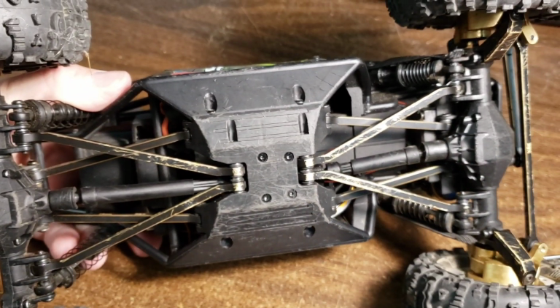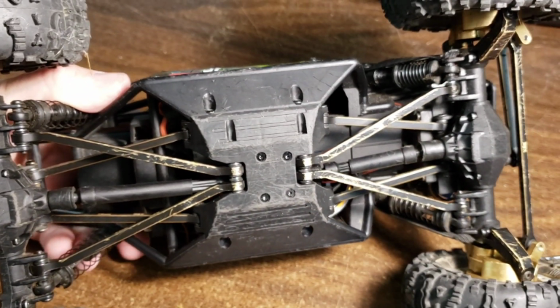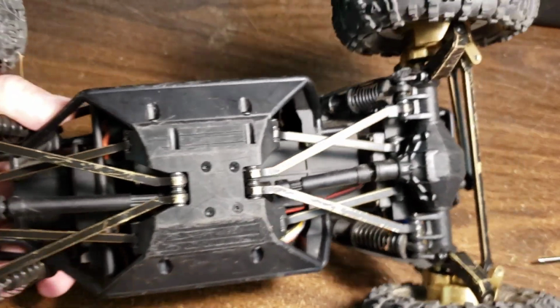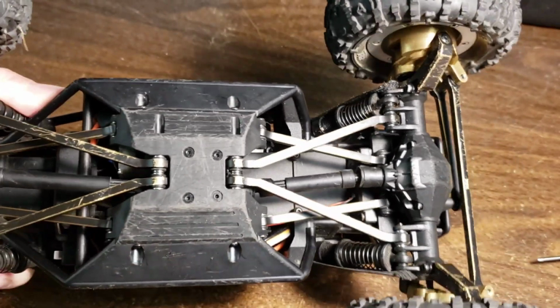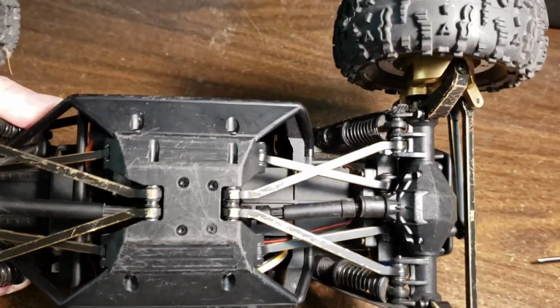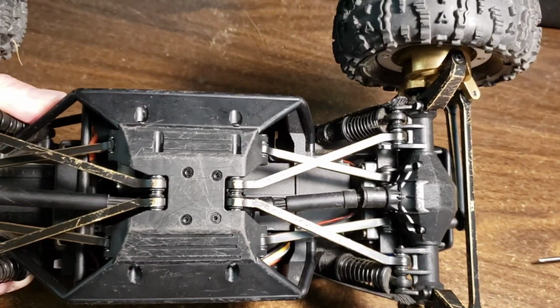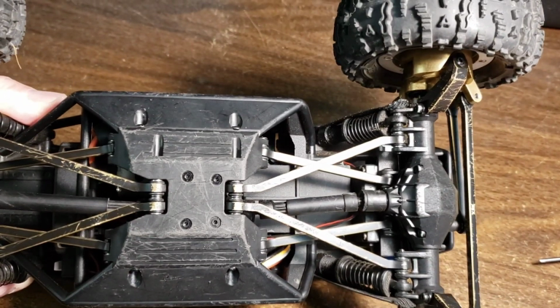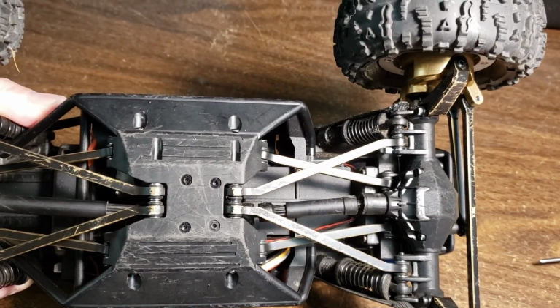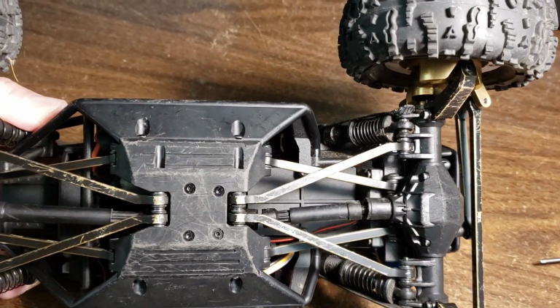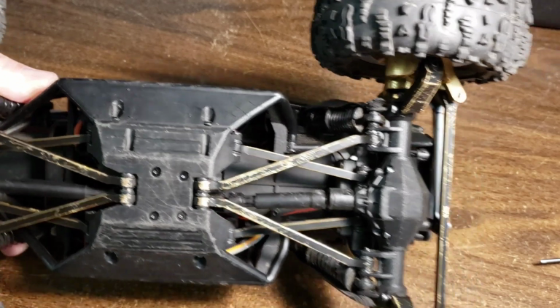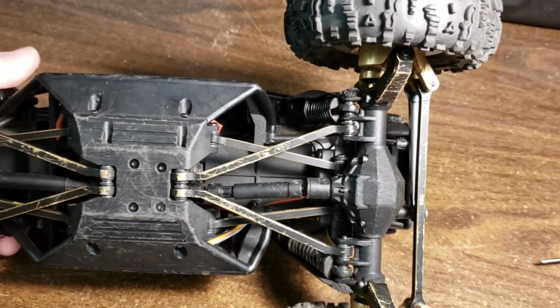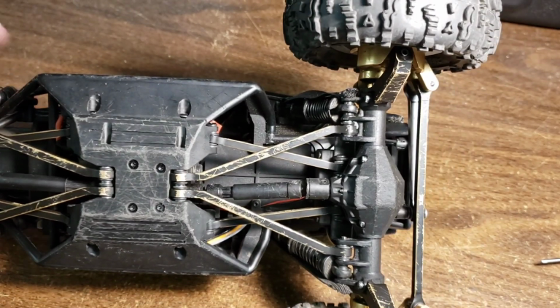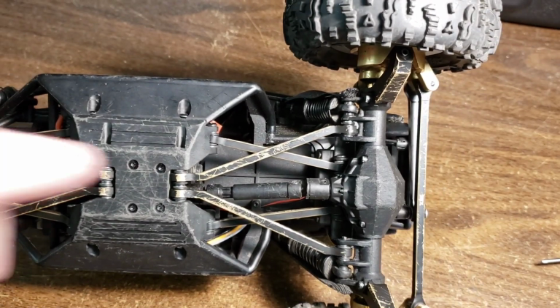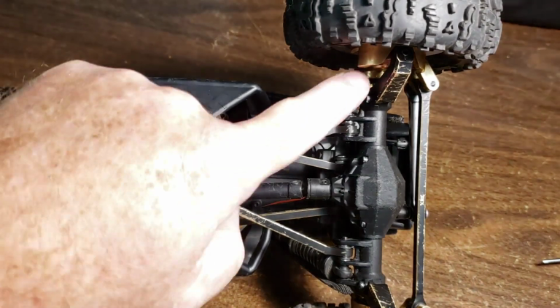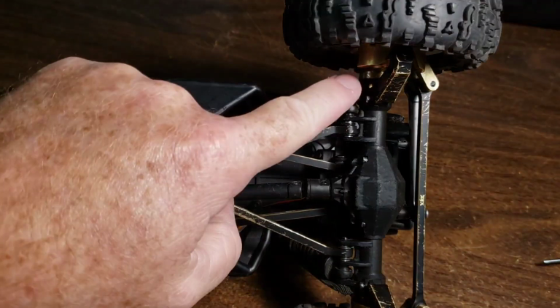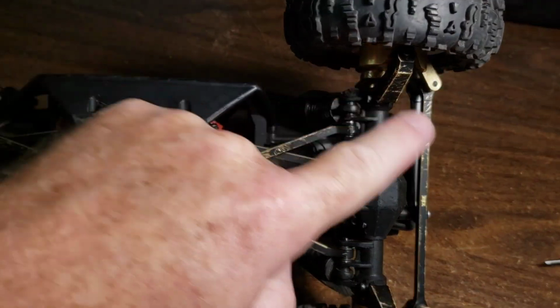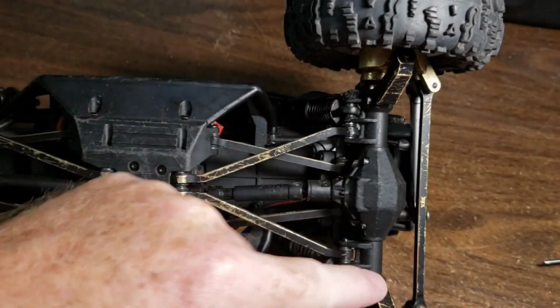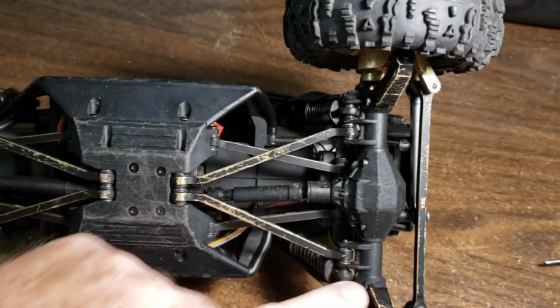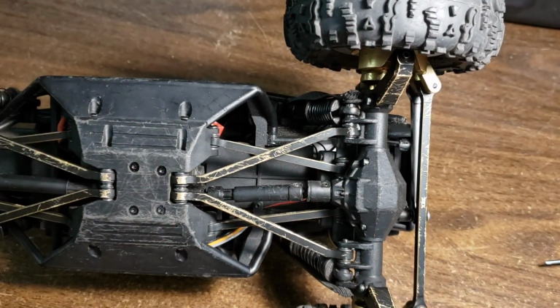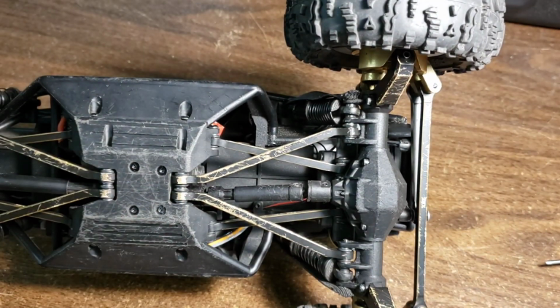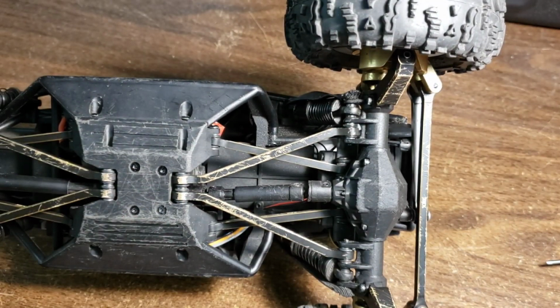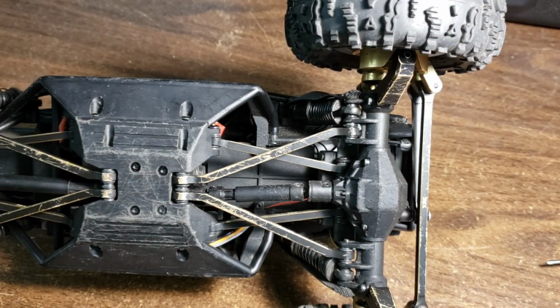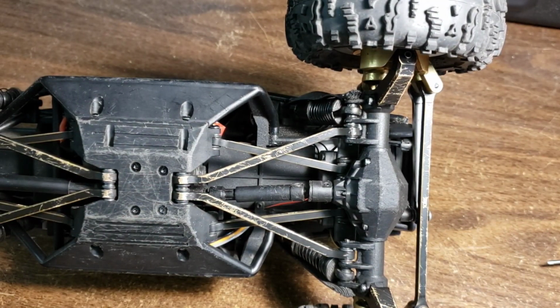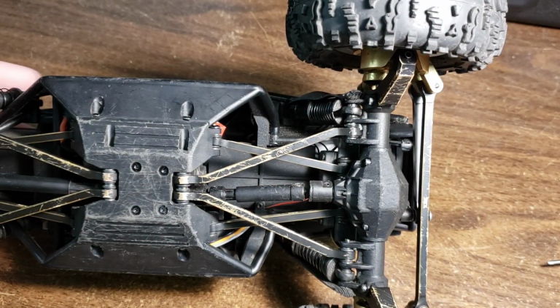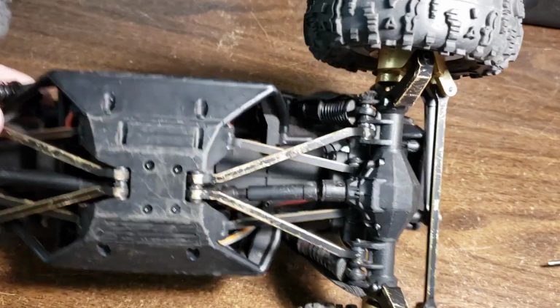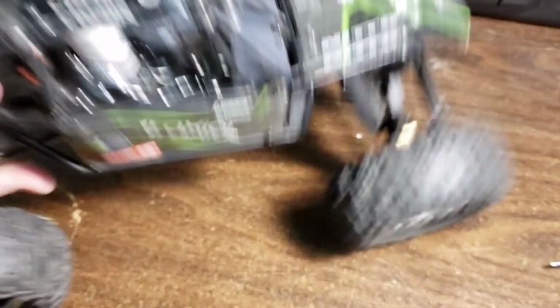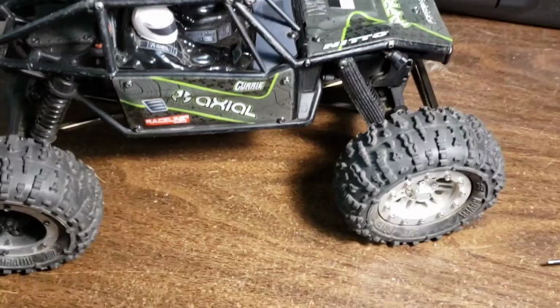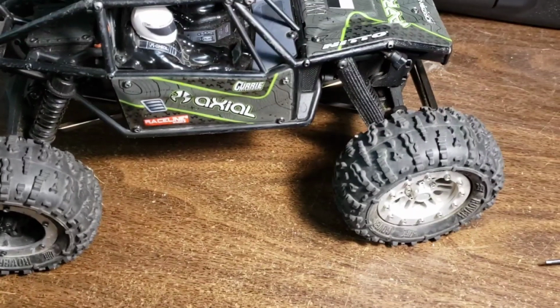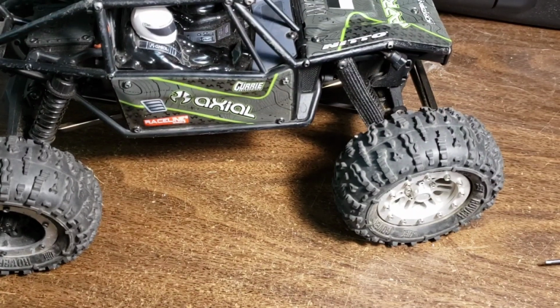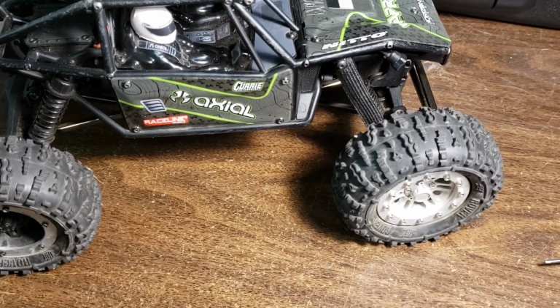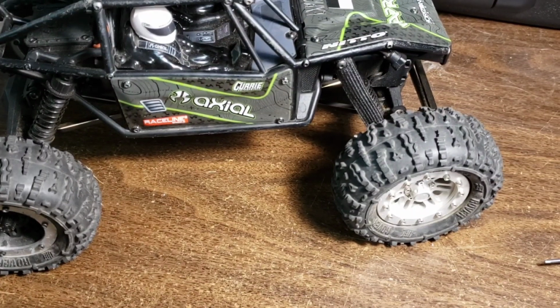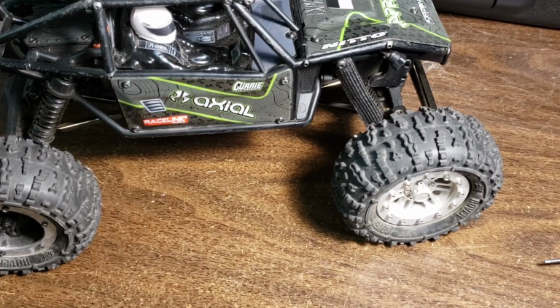In fairness, I have added a bit of brass to it — all the links are brass and these are brass as well, so it's a little heavier than stock but not much. Anyway, we're going to fix that today.